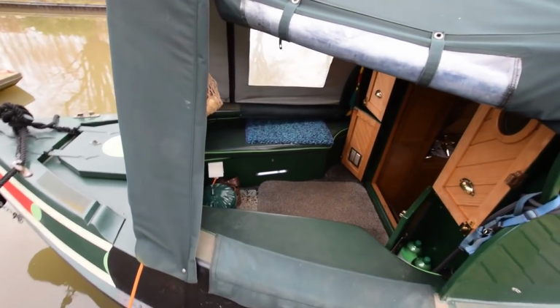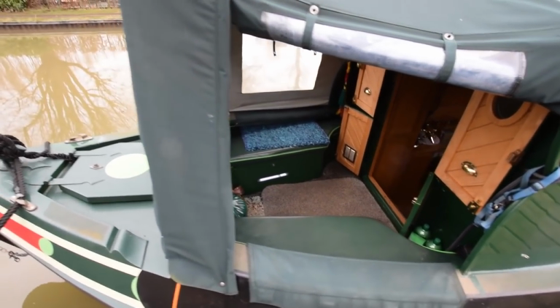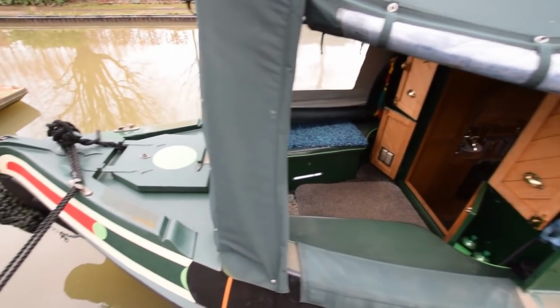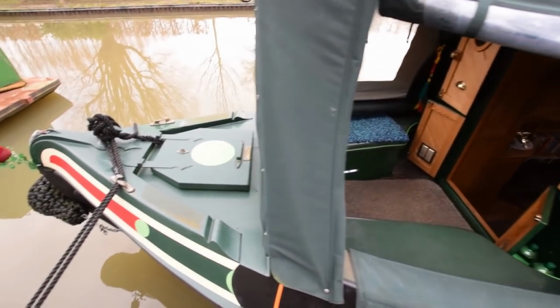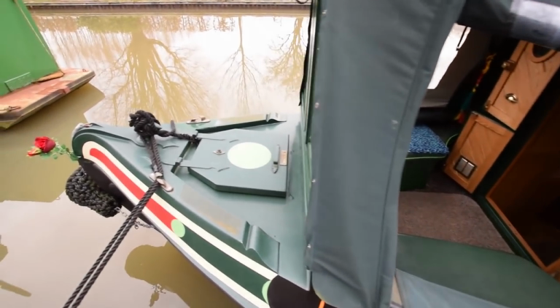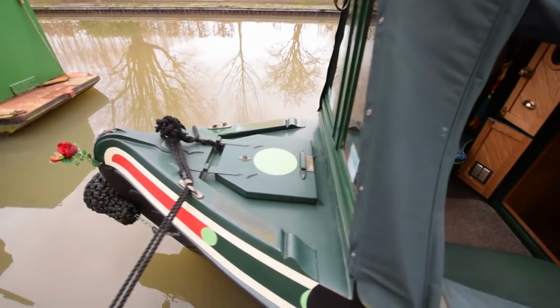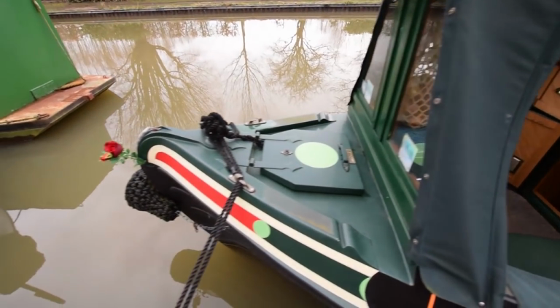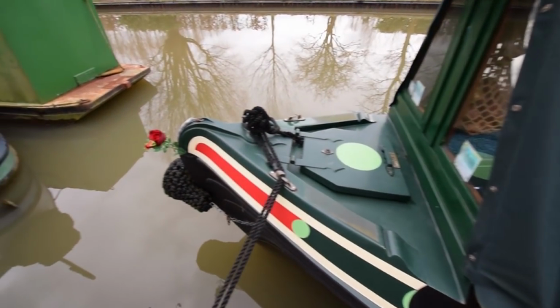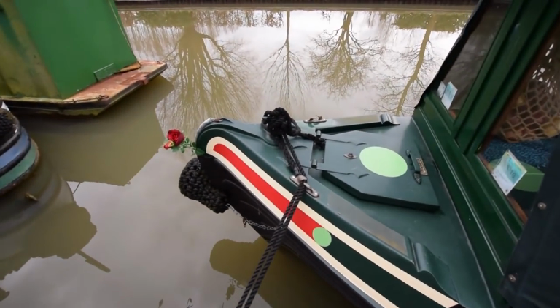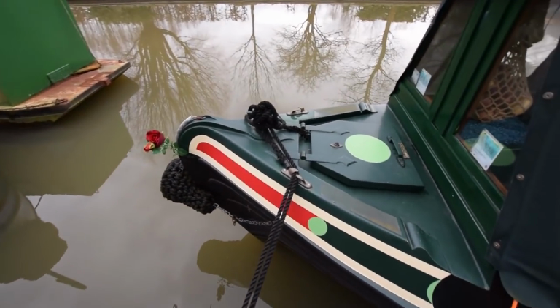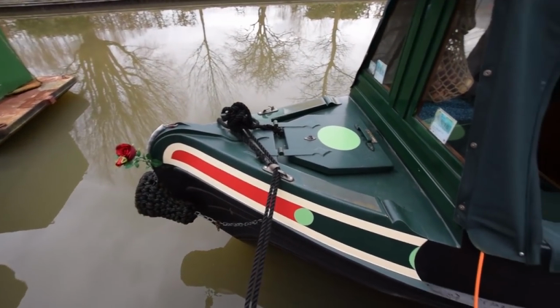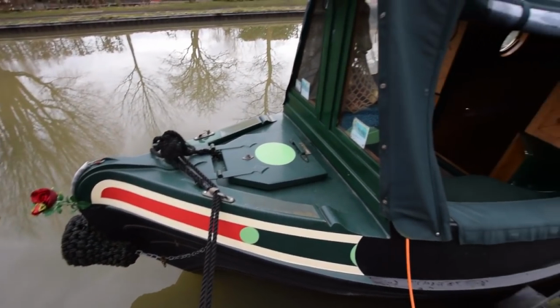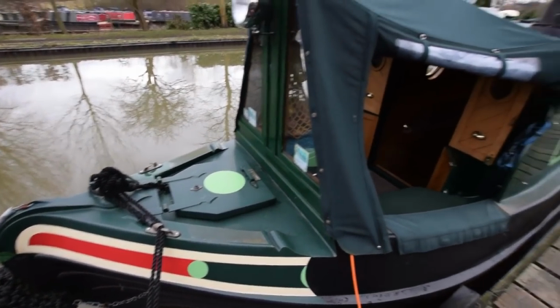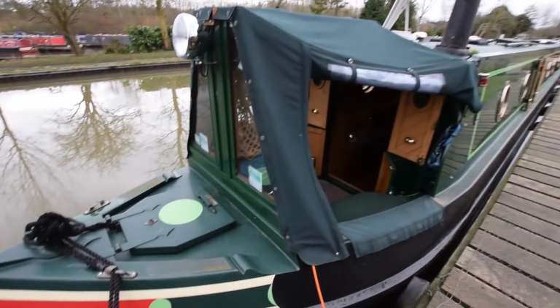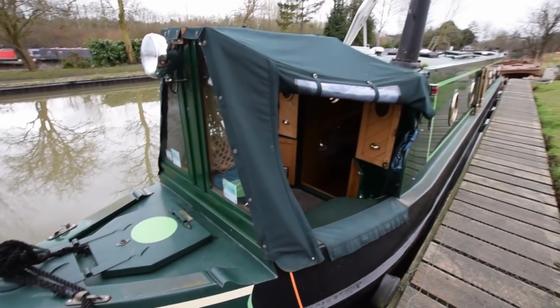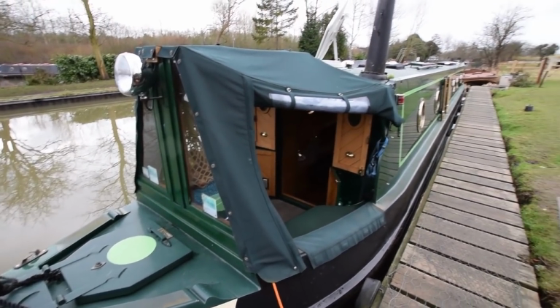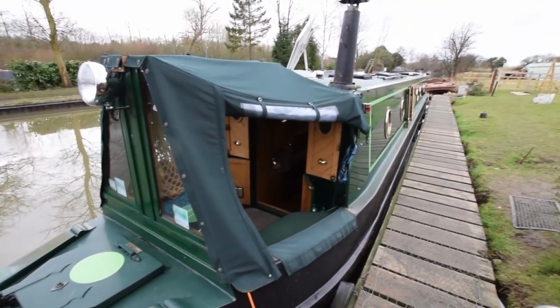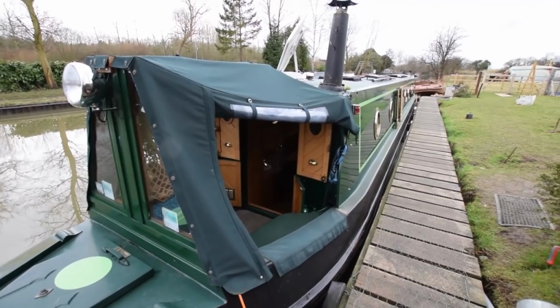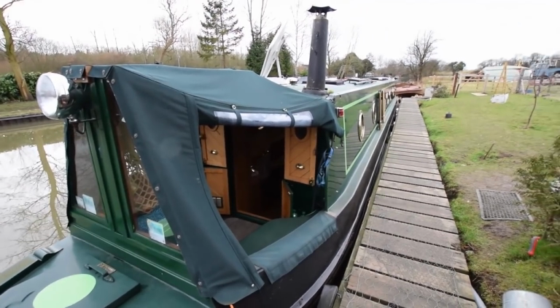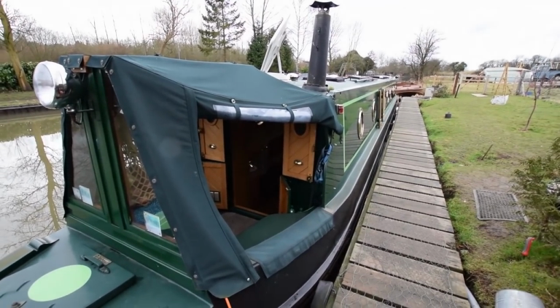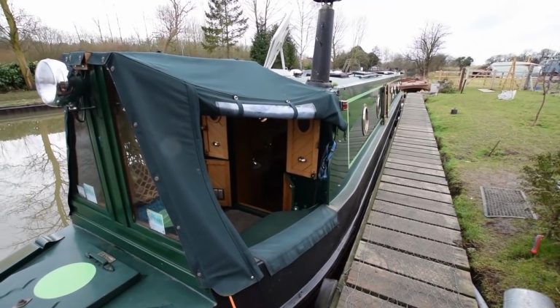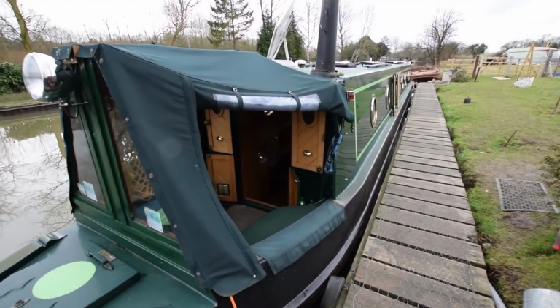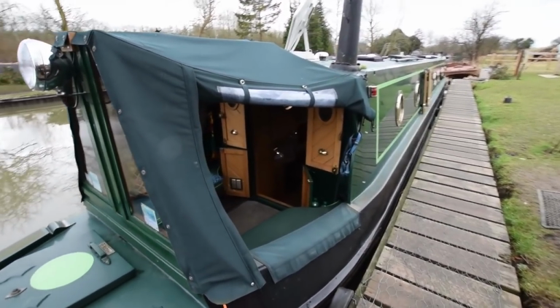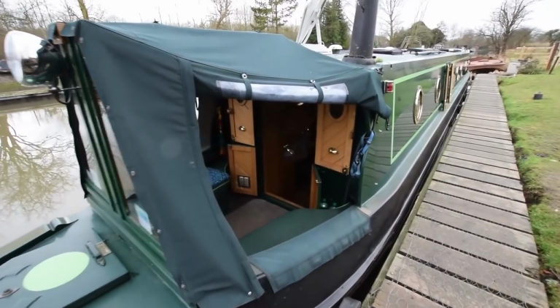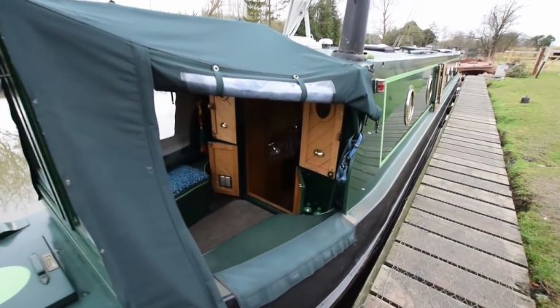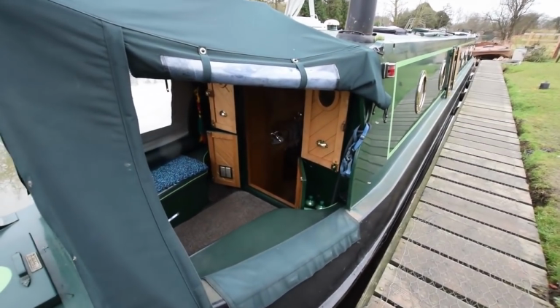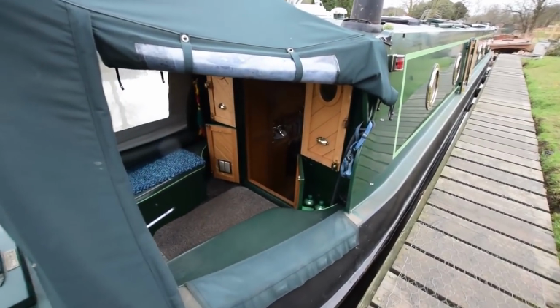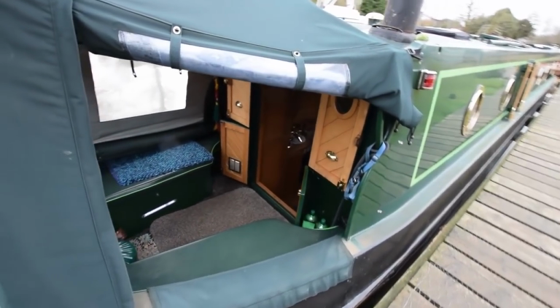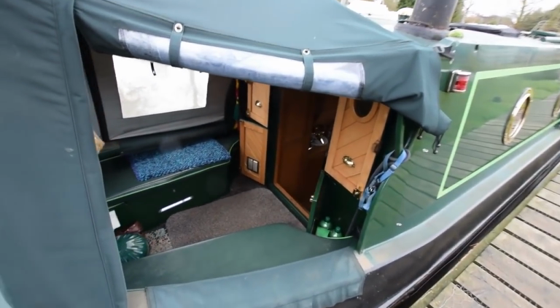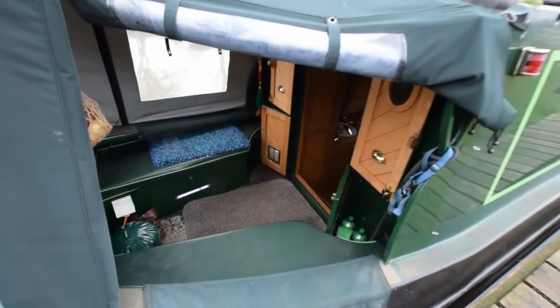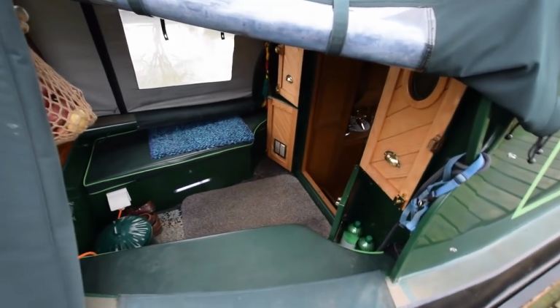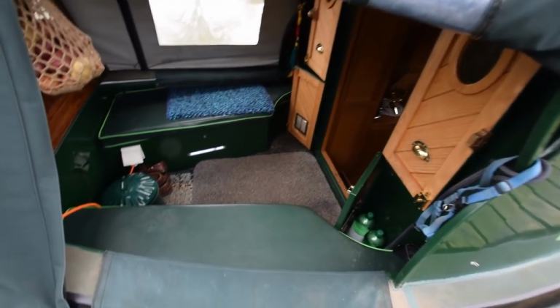Lovely bow, lovely curves there. The stern is a slipper stern — that's supposed to give less cavitation, less wash and make manoeuvring, including reverse, a bit more straightforward, but I'm no expert.